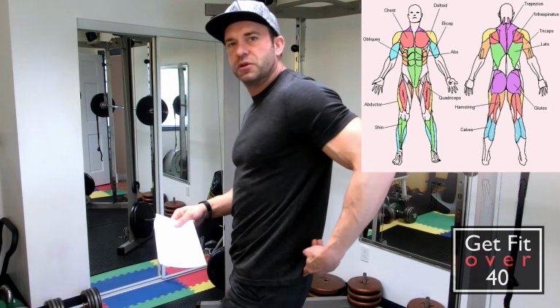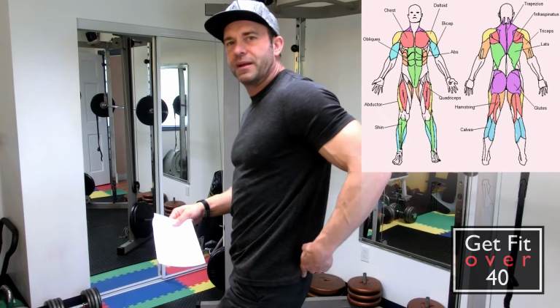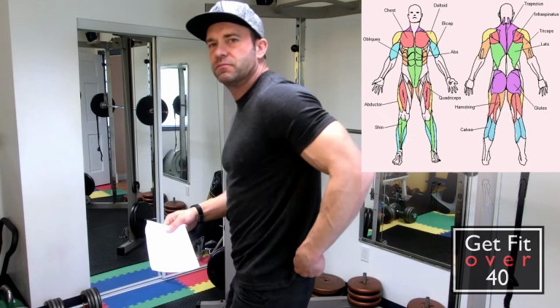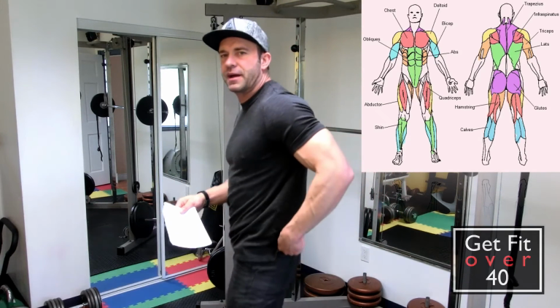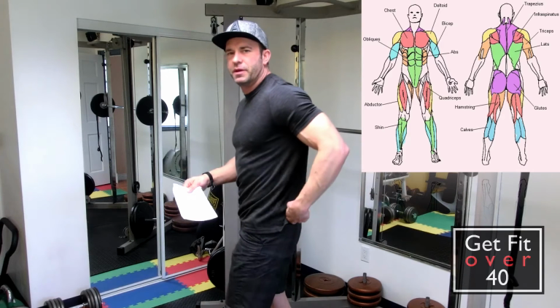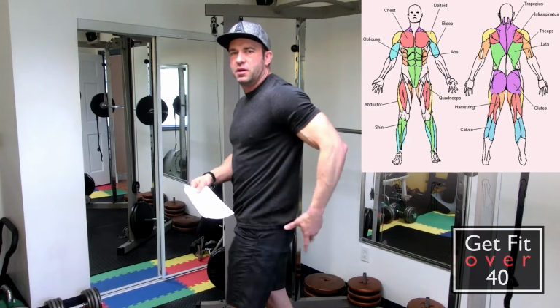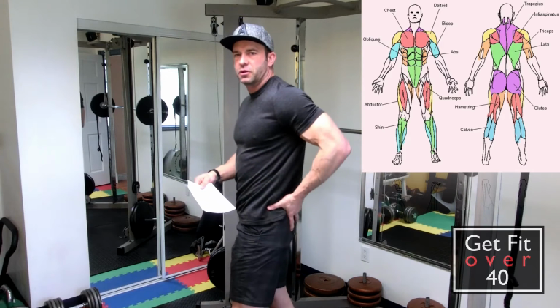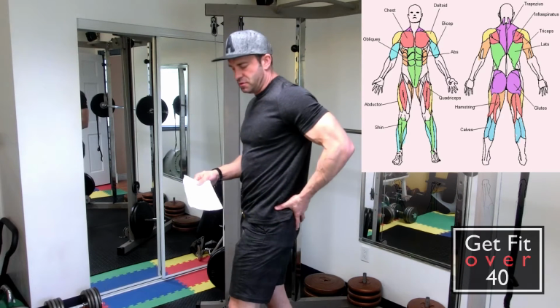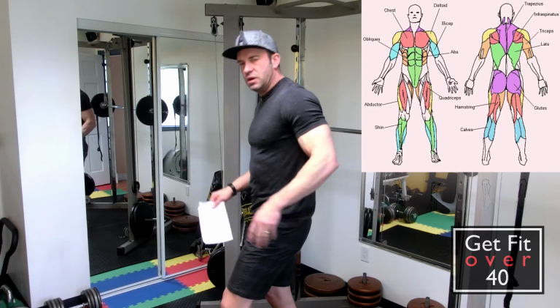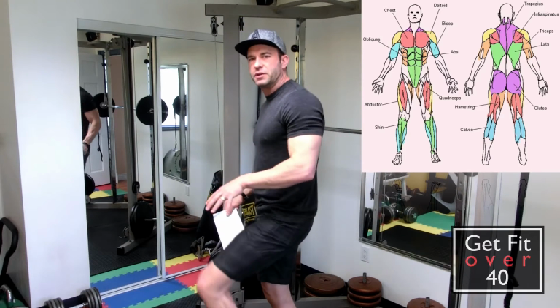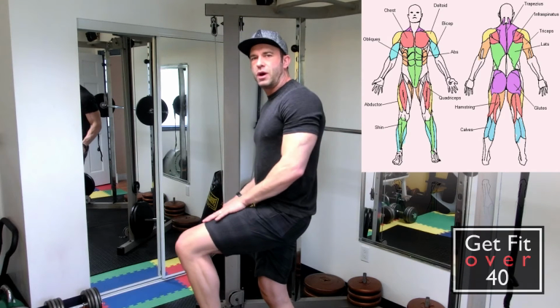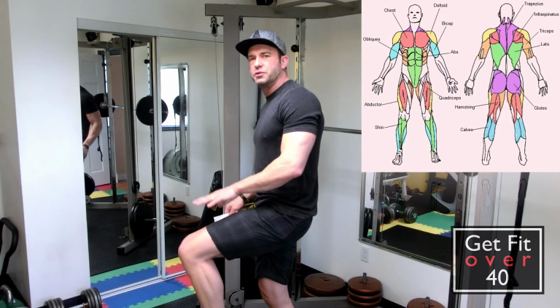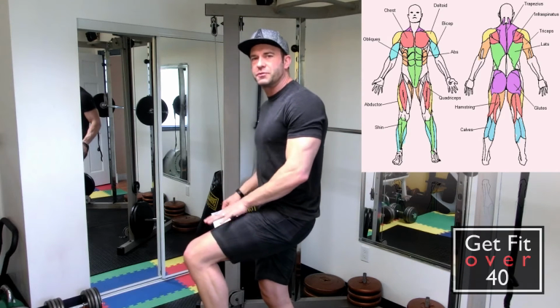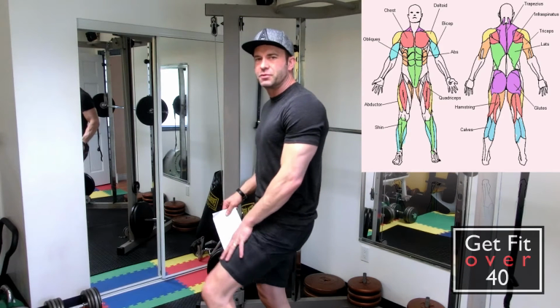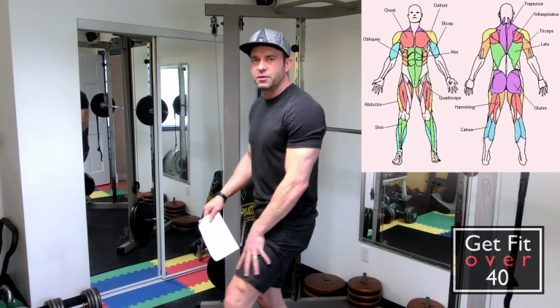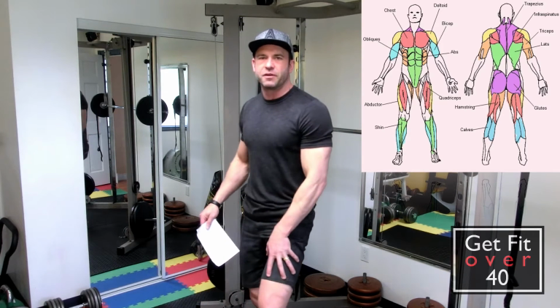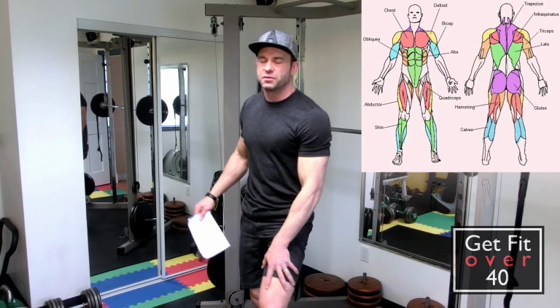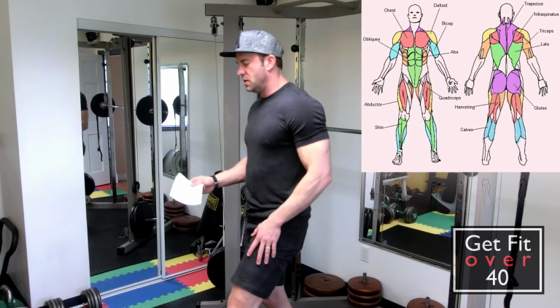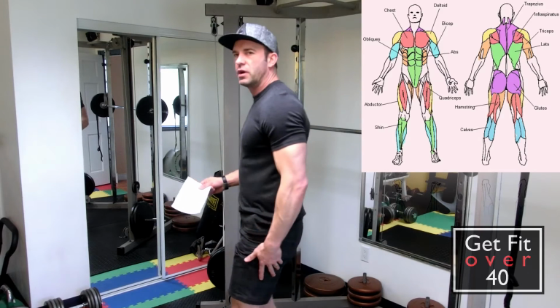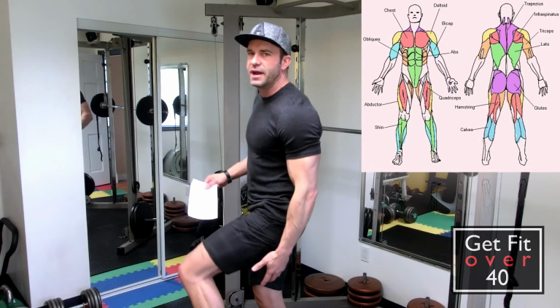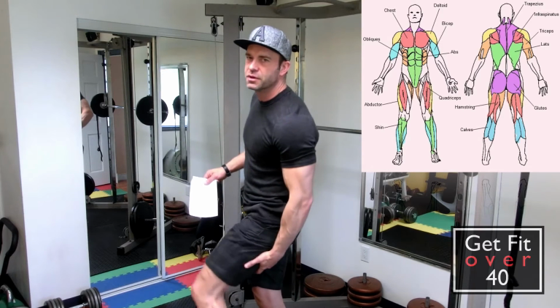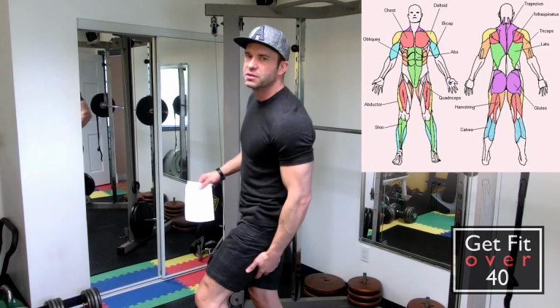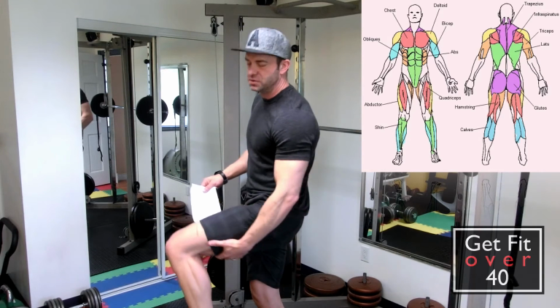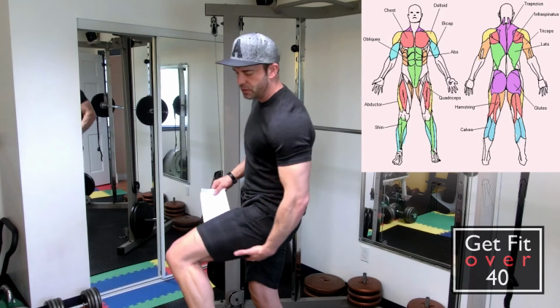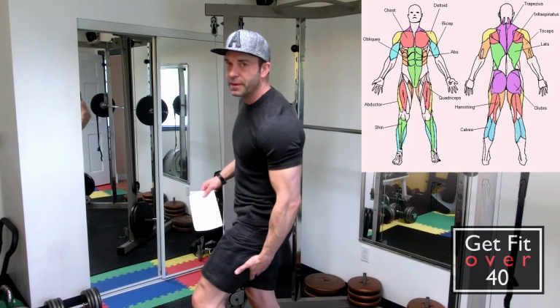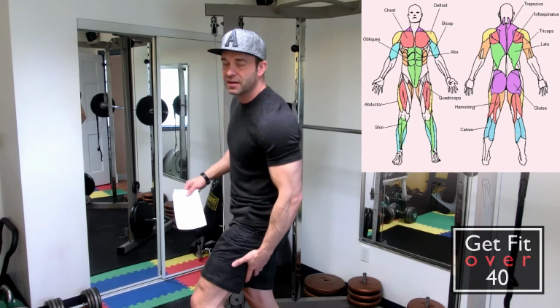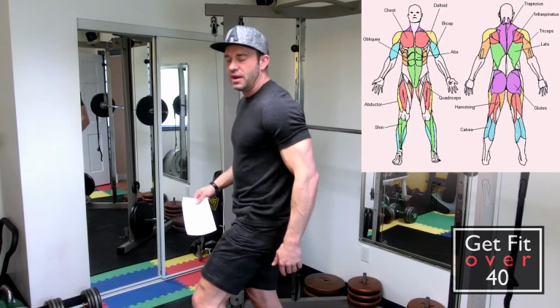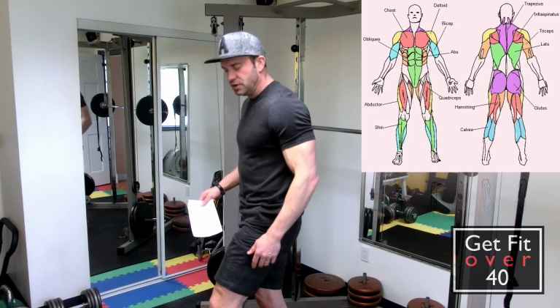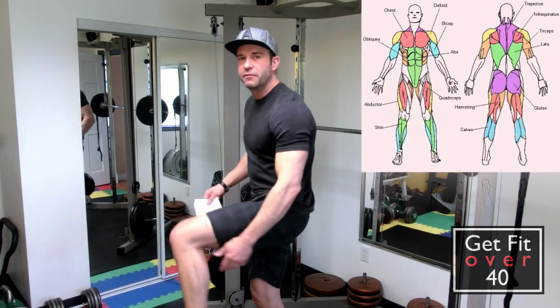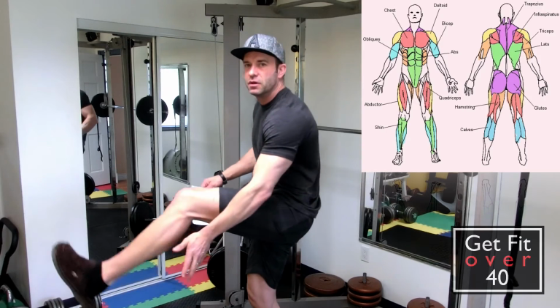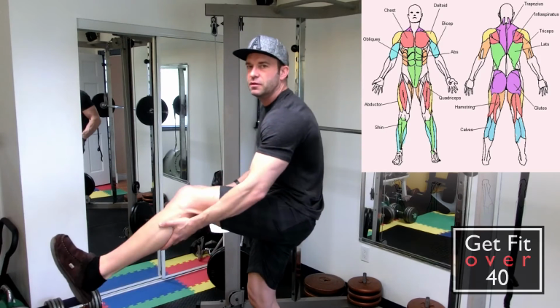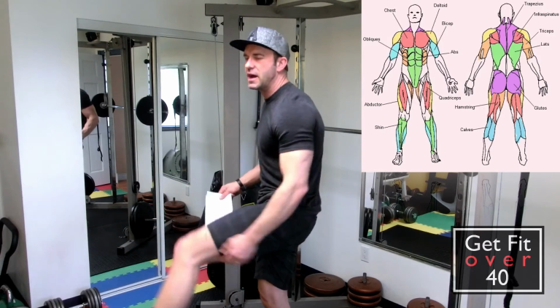Then we've got our glutes — your butt. You've got your quads or quadriceps, the big front muscle. You've got your hamstrings, which is the big one in the back. And then you have your calves.